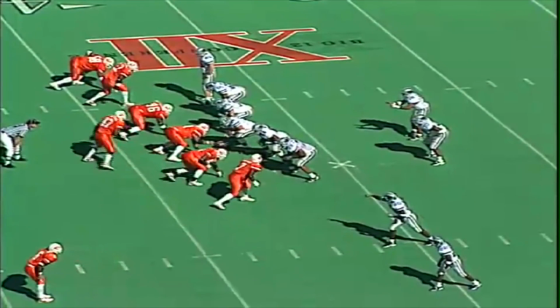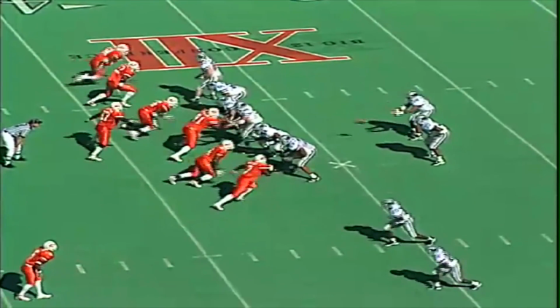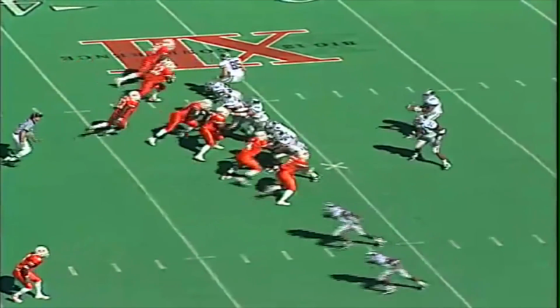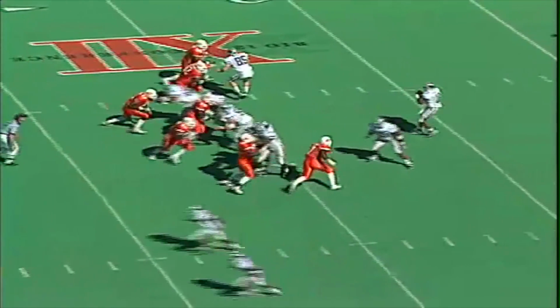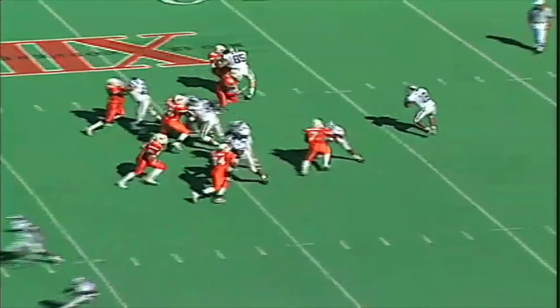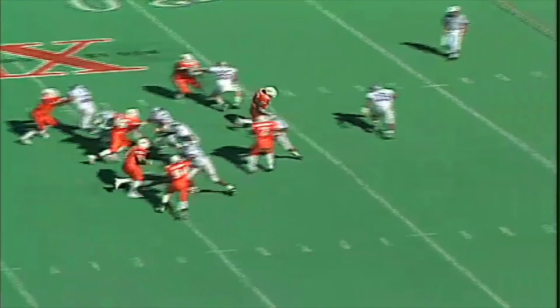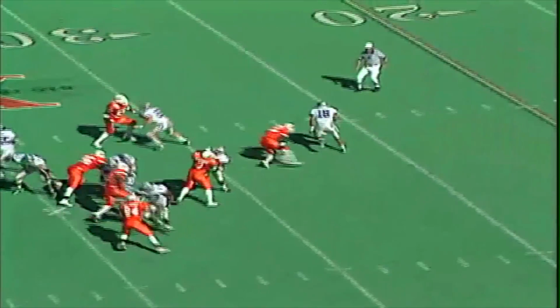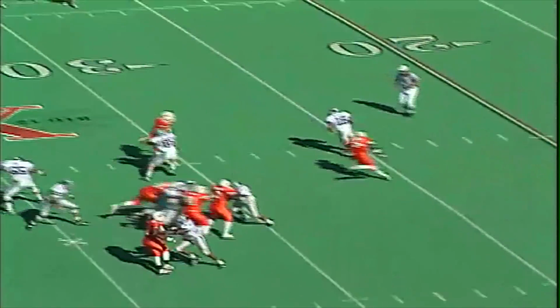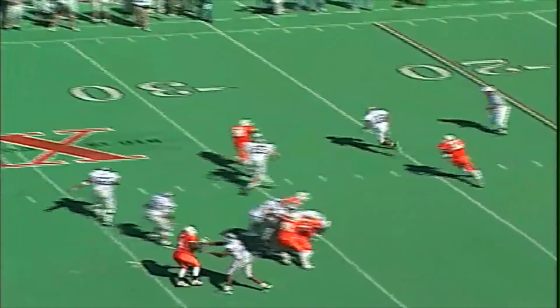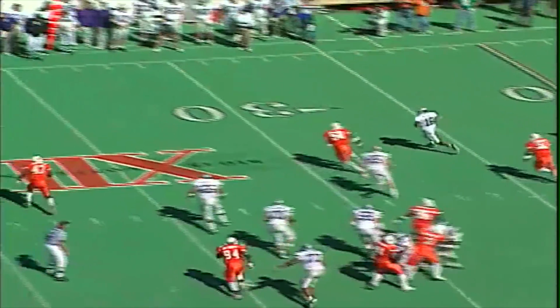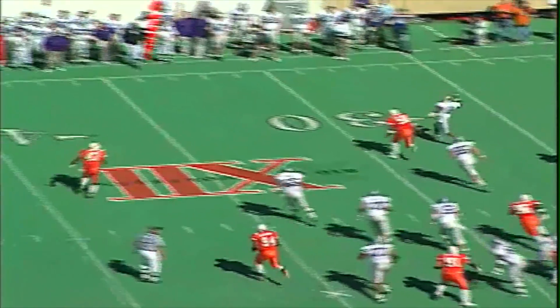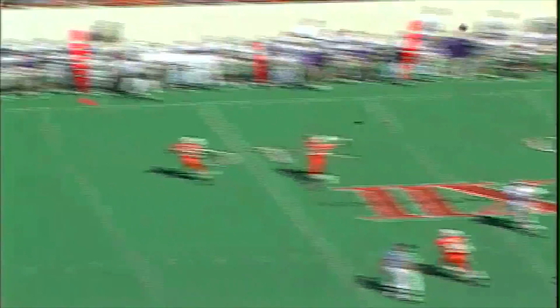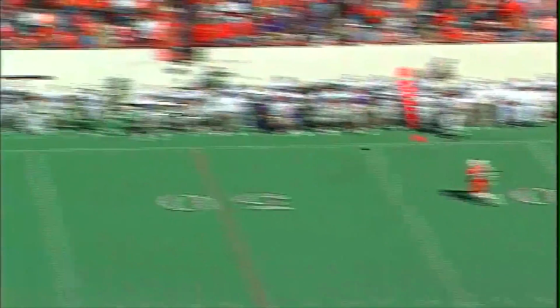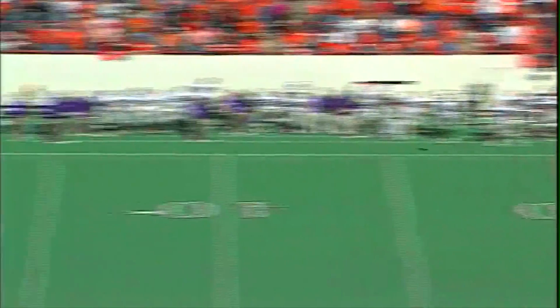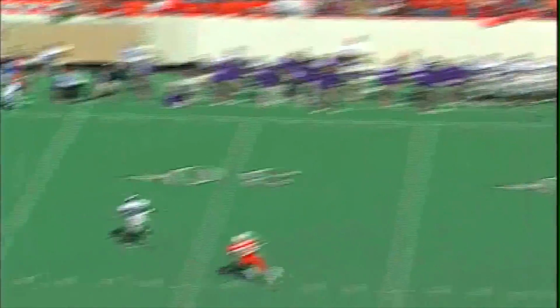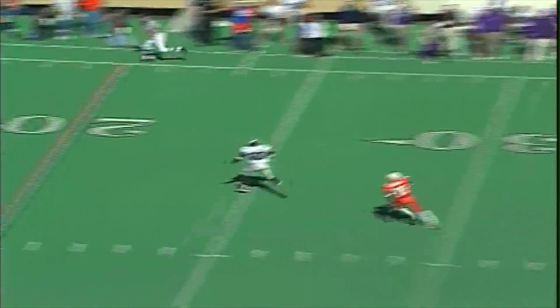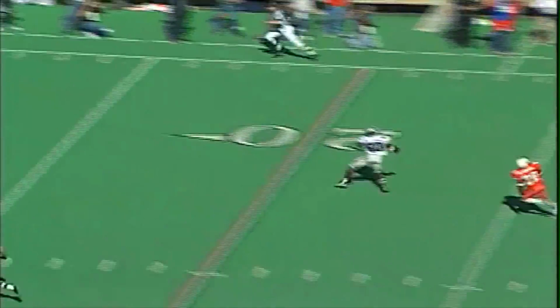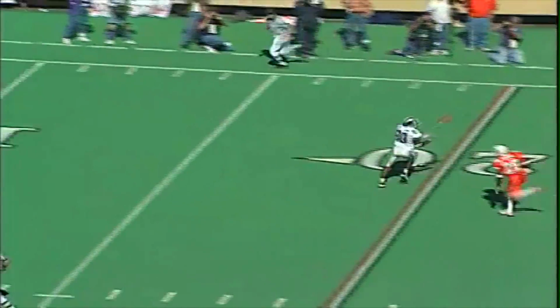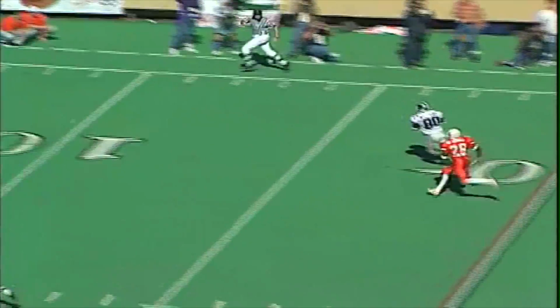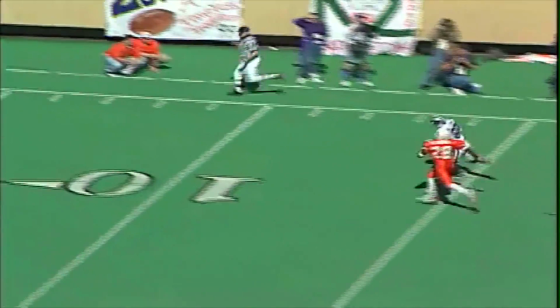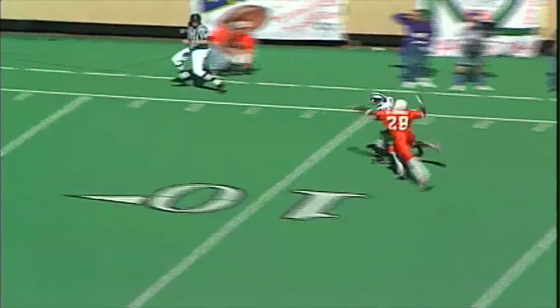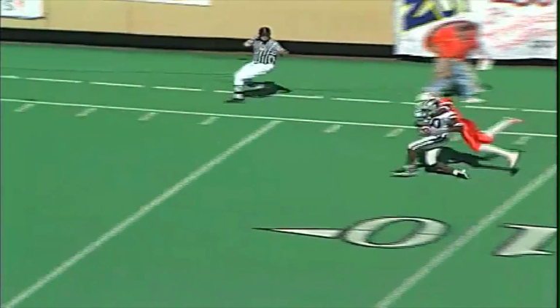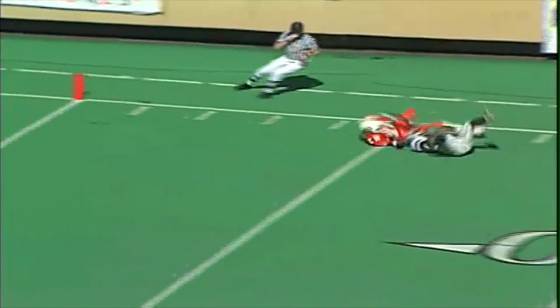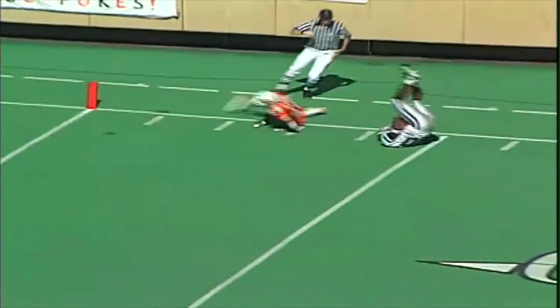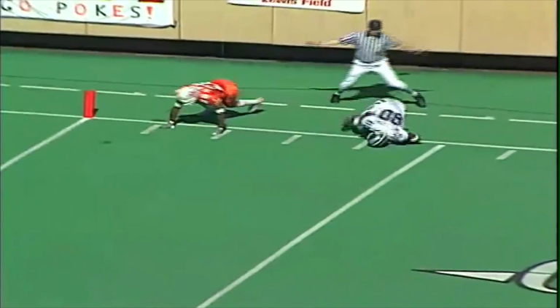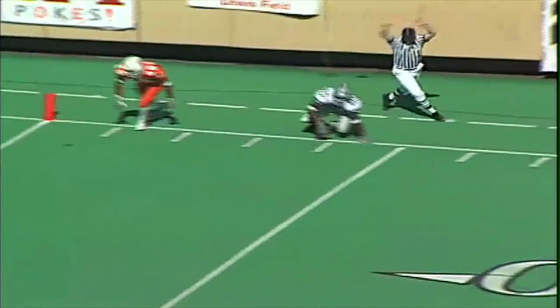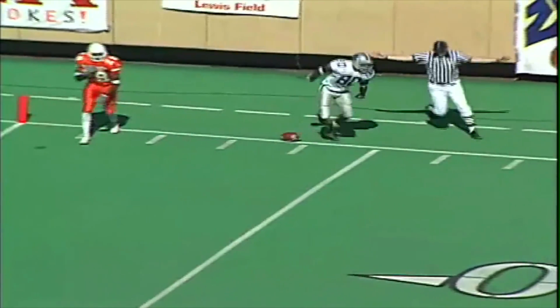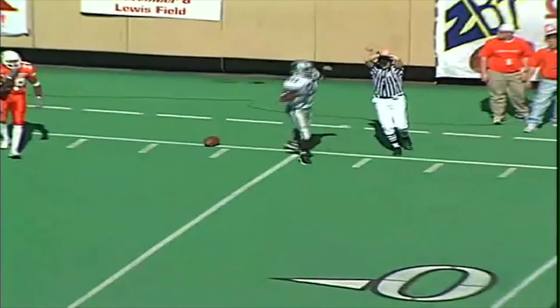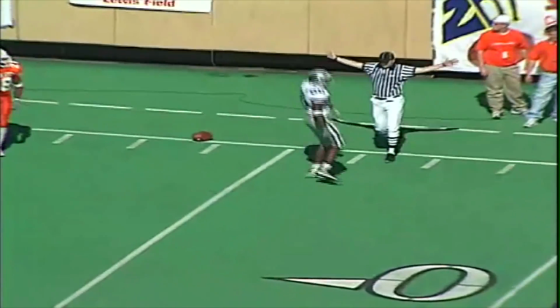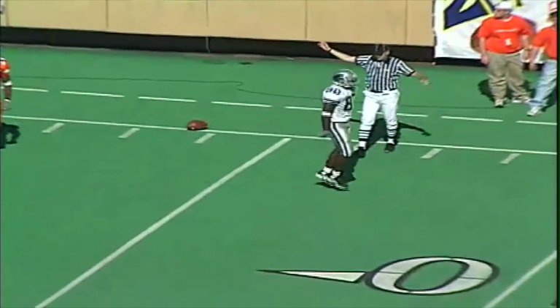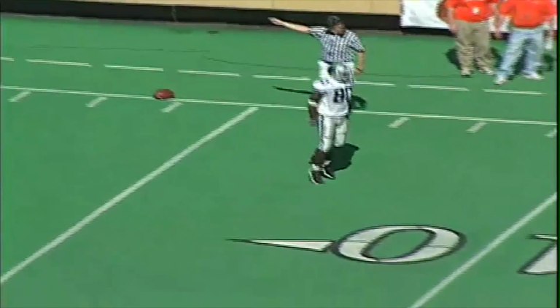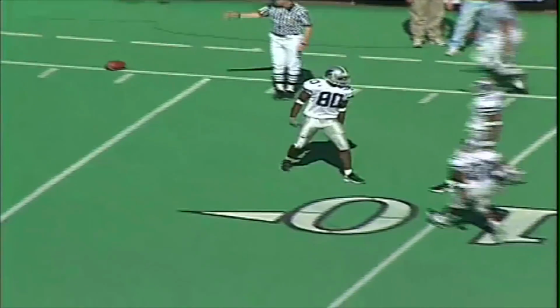Jonathan gets the snap from Randall Cummins. Bean flushed out, rolls out to the near side, looking downfield. Lofts a pass for George Williams, wide open at the 20. Williams makes a catch, brought down at the 5-yard line. But the Cats burned the Cowboys that time.